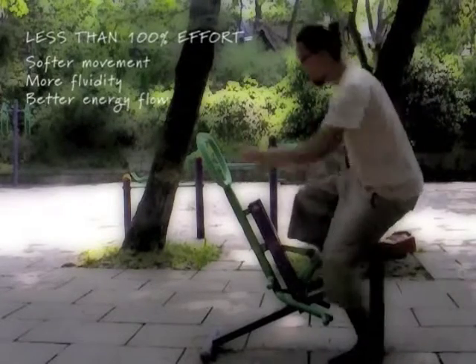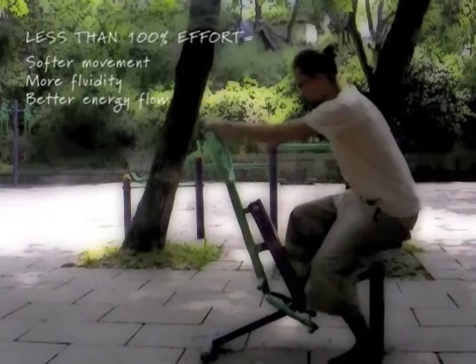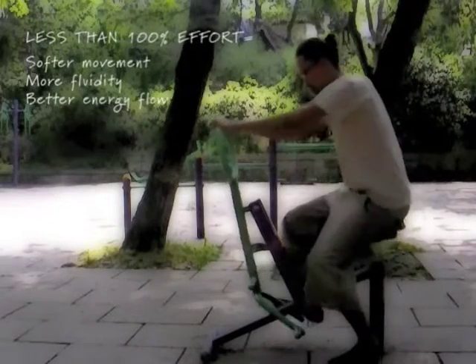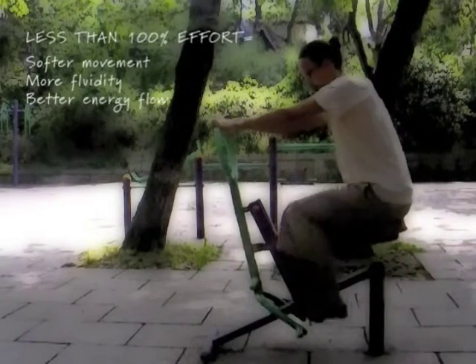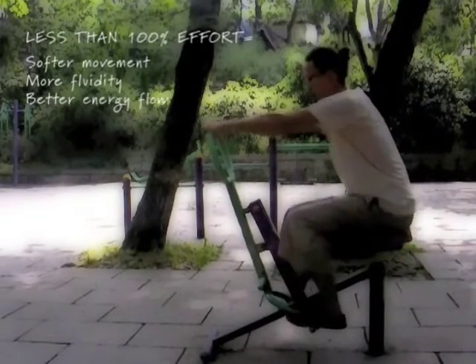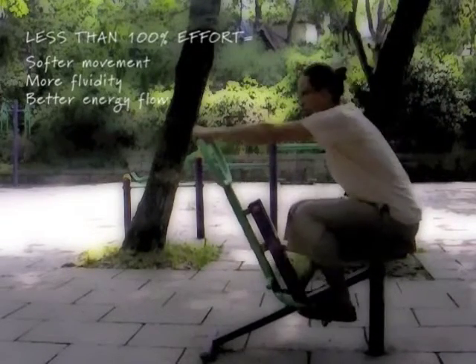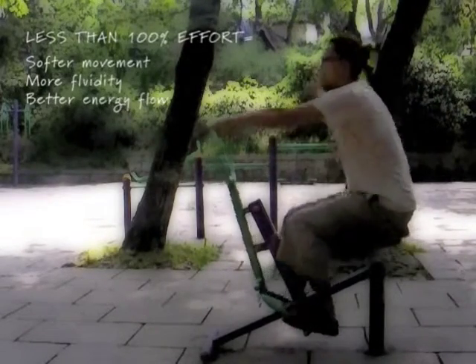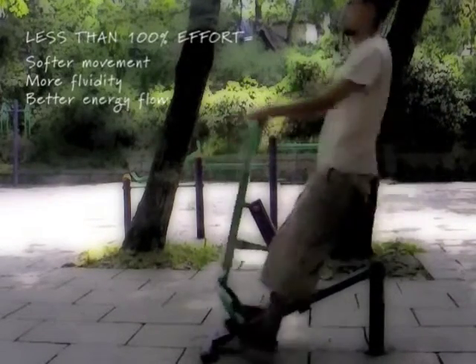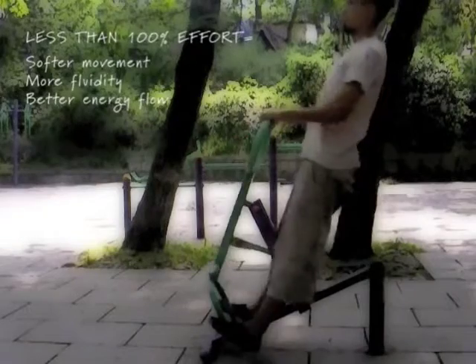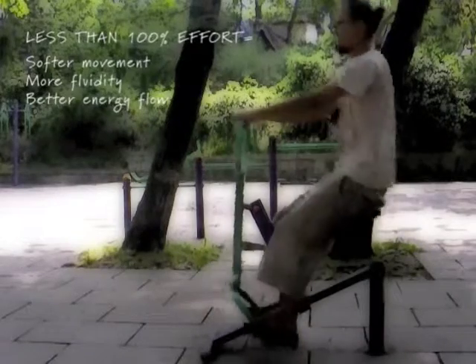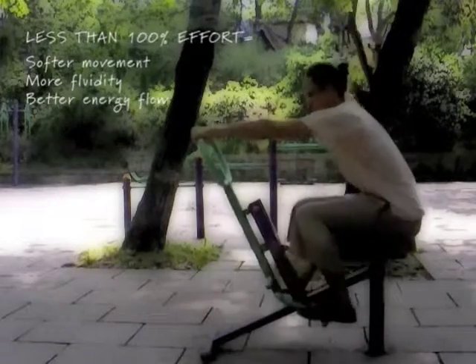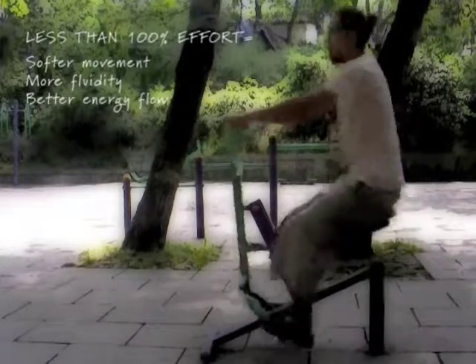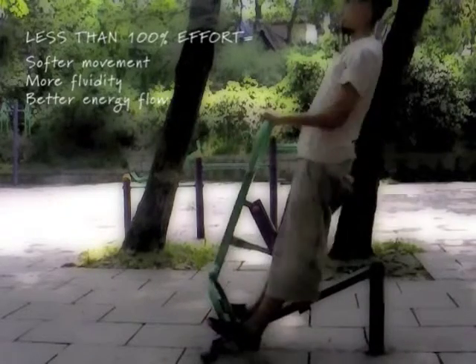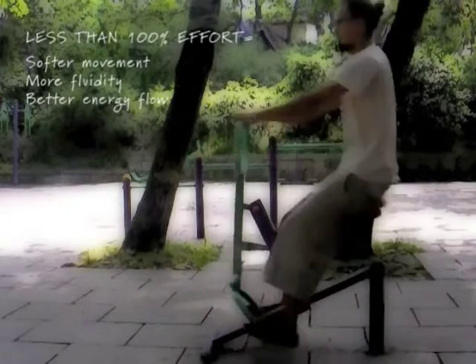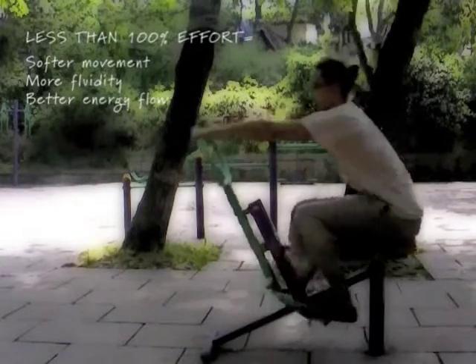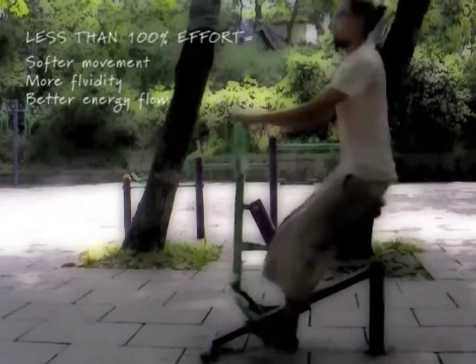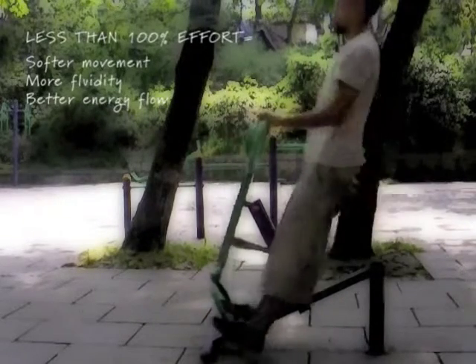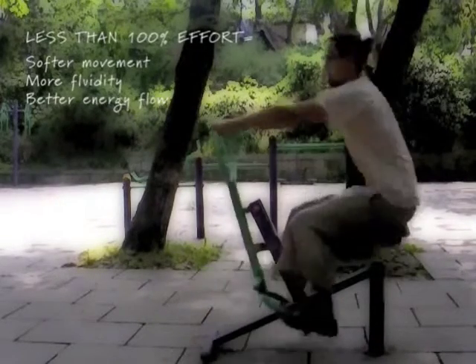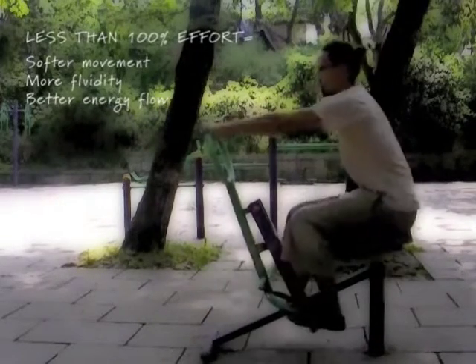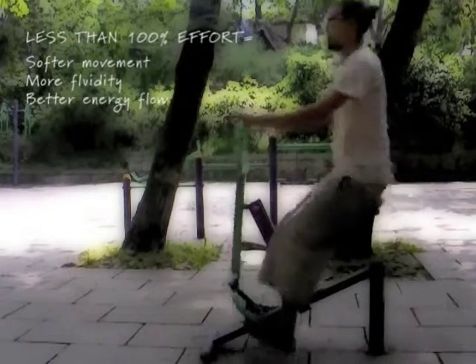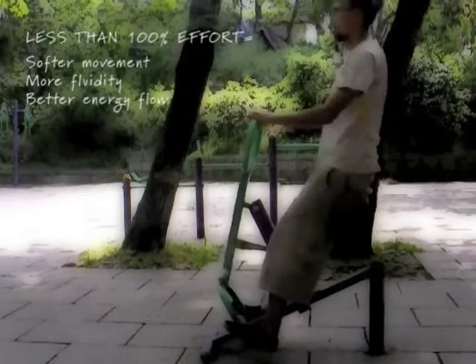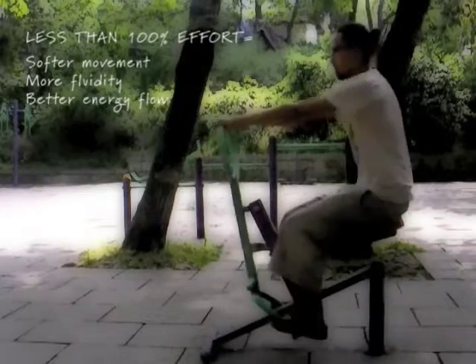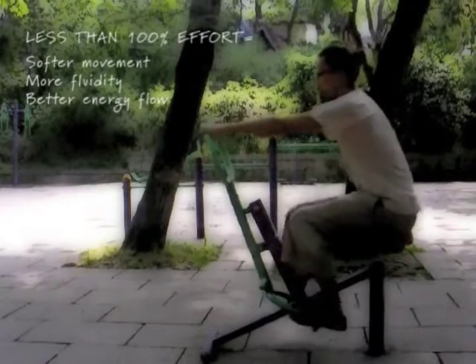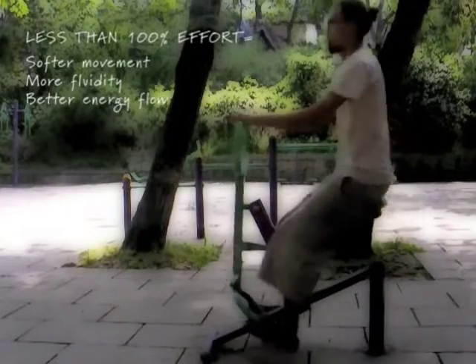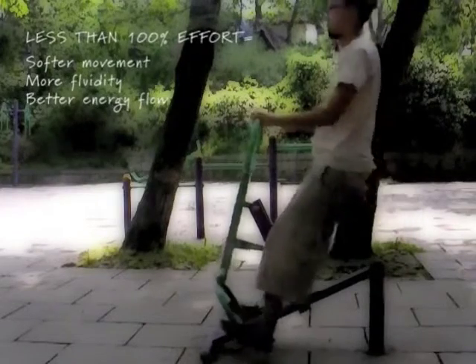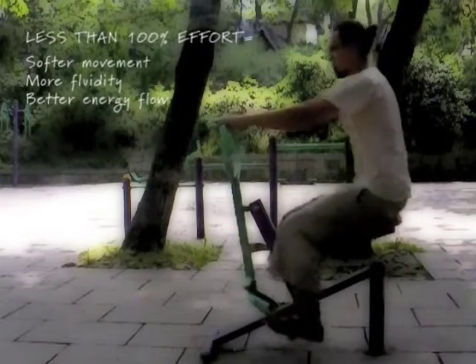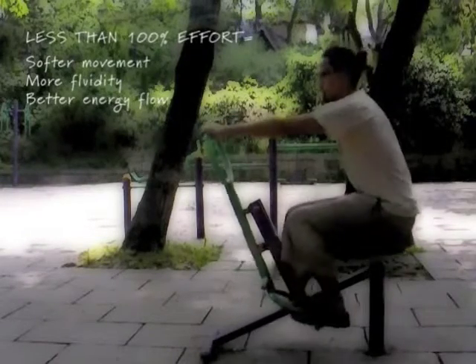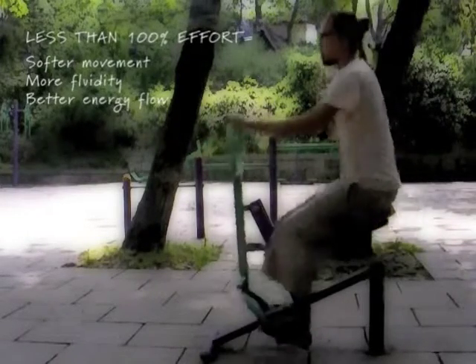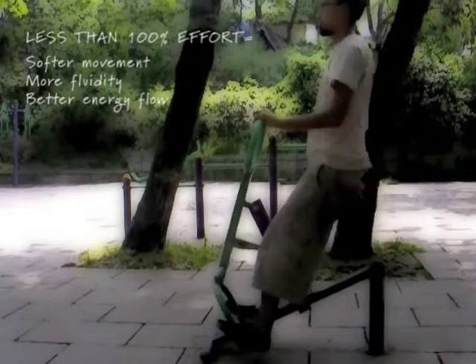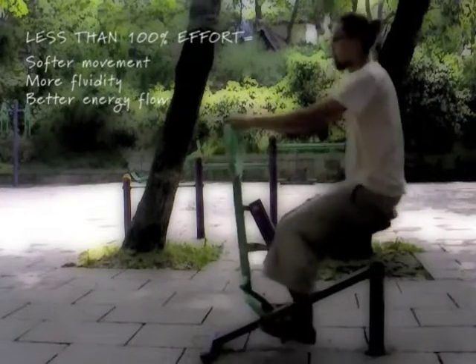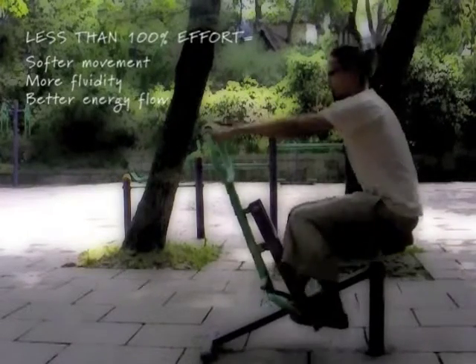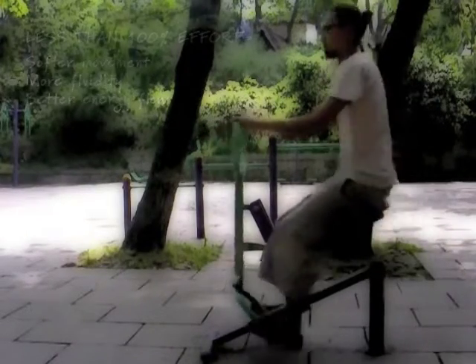Or like with this toy, instead of straightening your legs all the way, it is better for your body if you take it a bit easier. The movement becomes softer and less rigid.